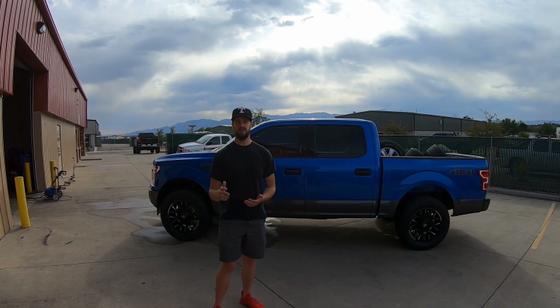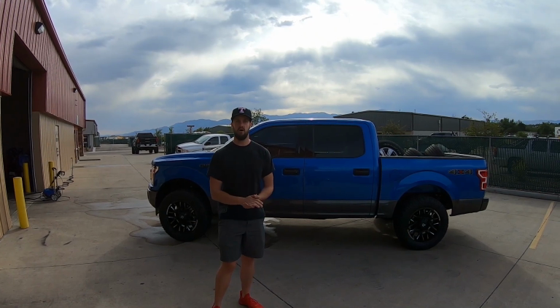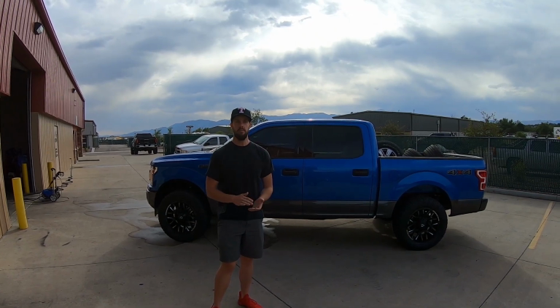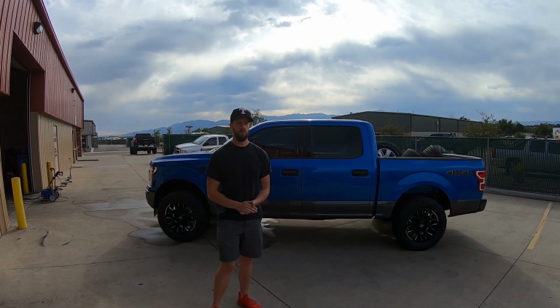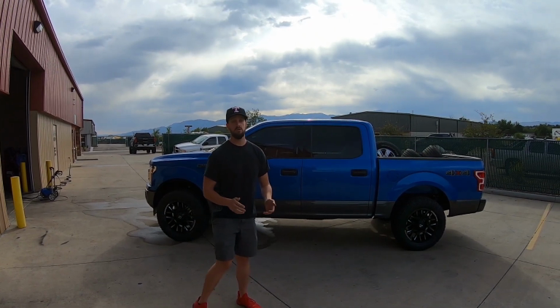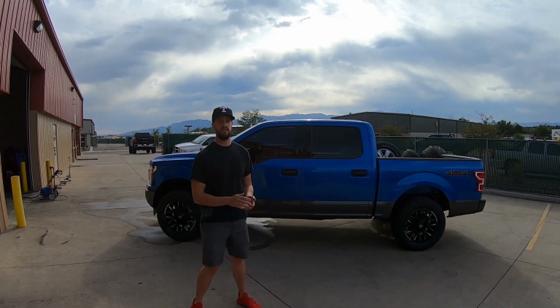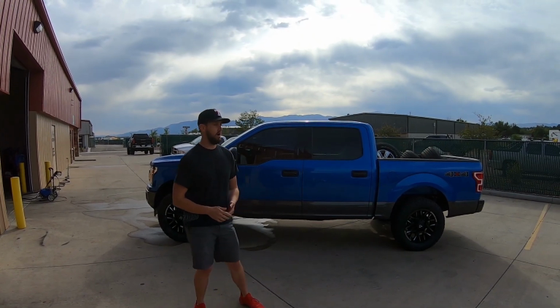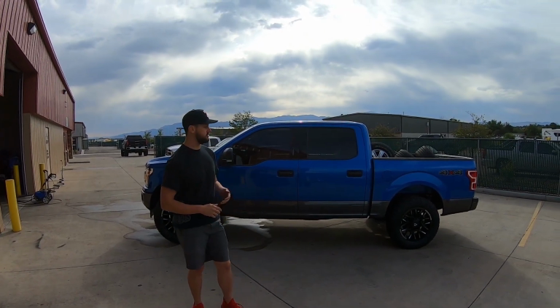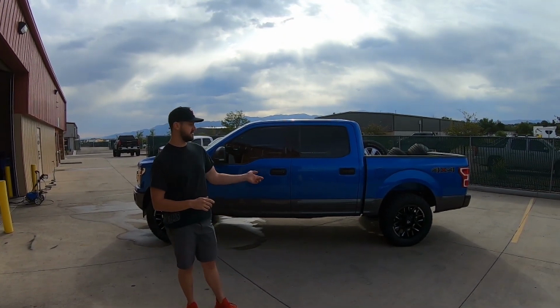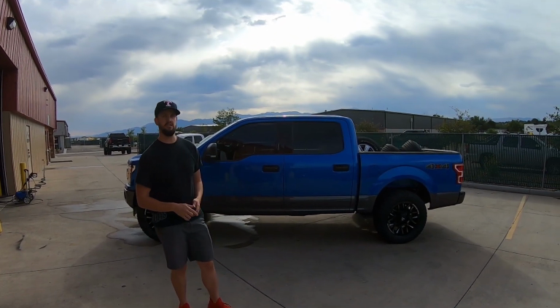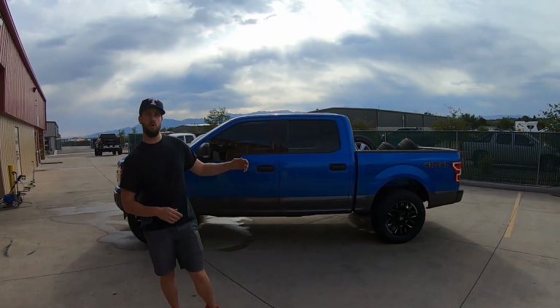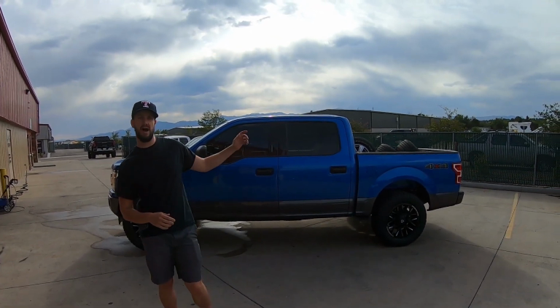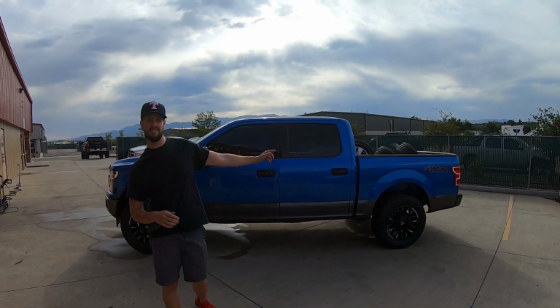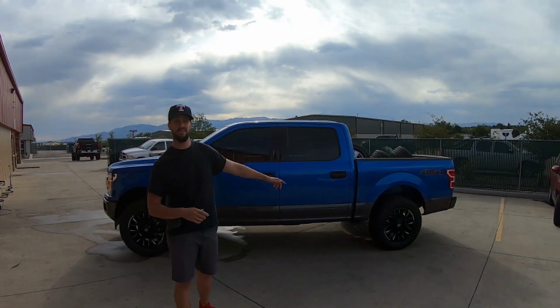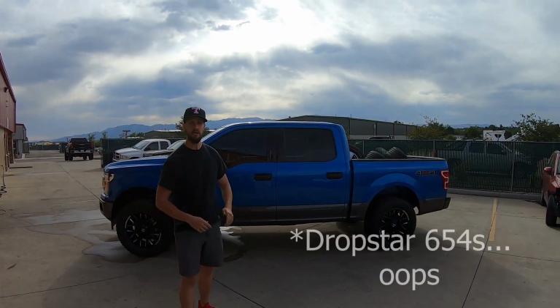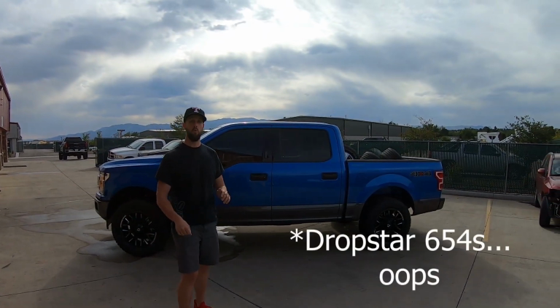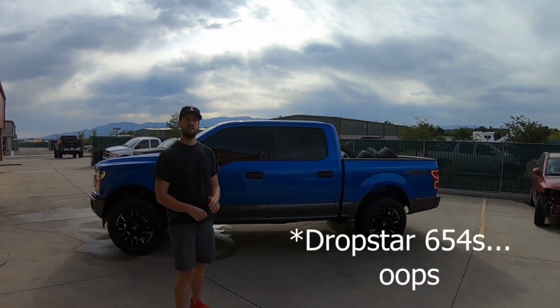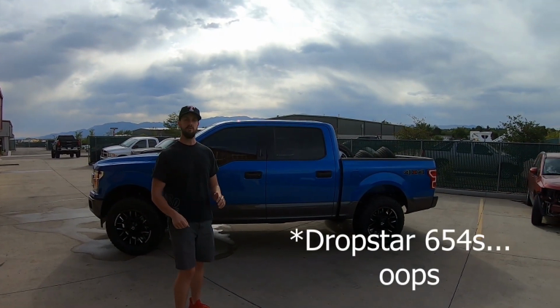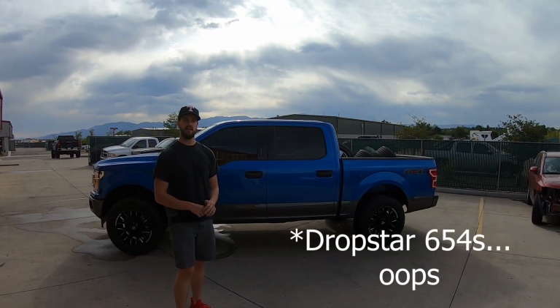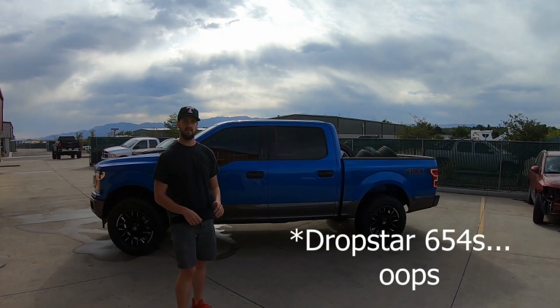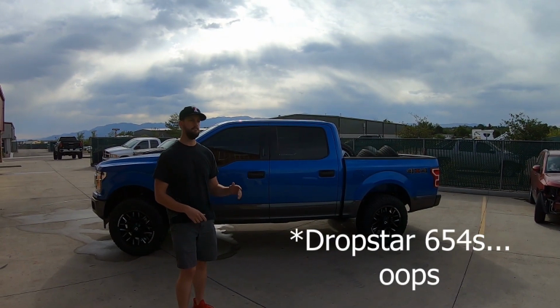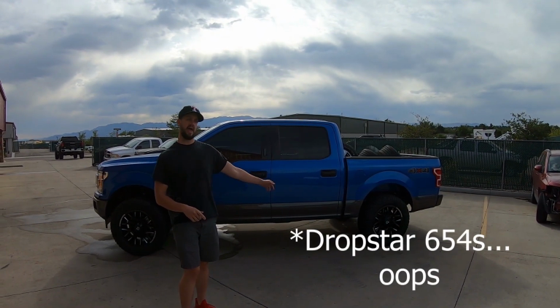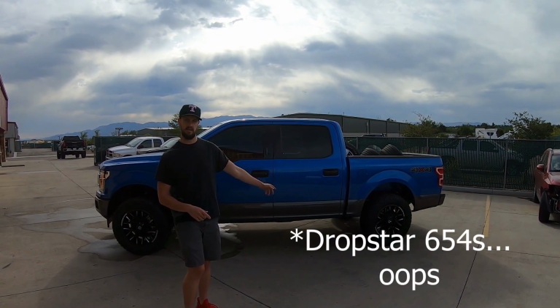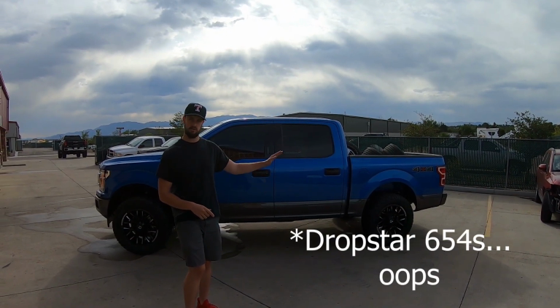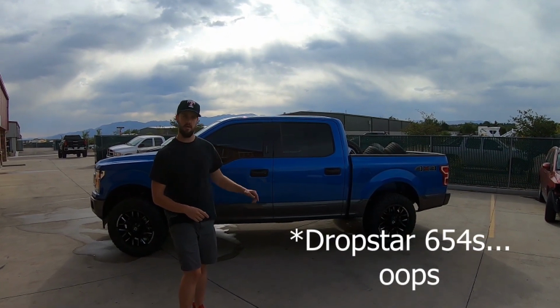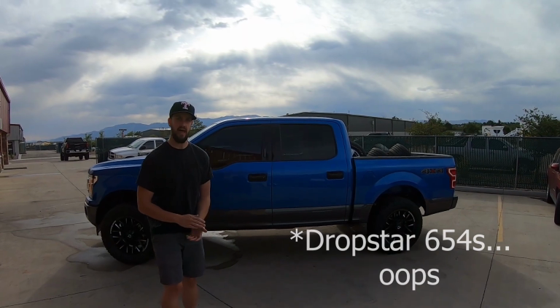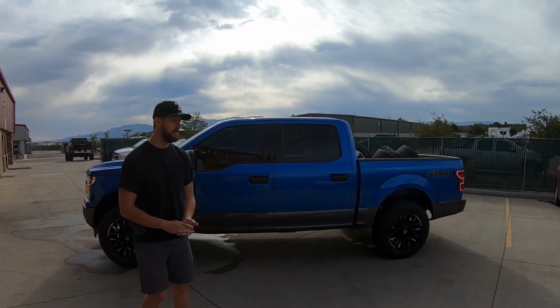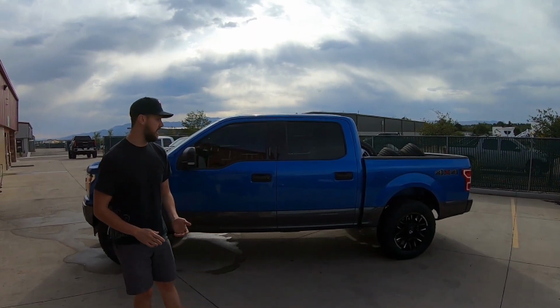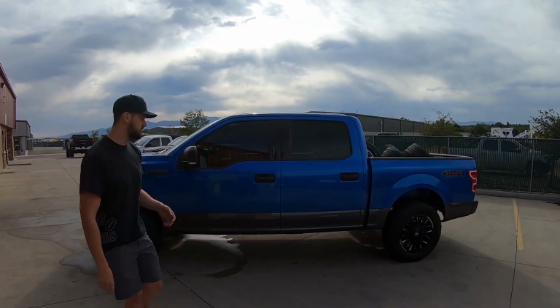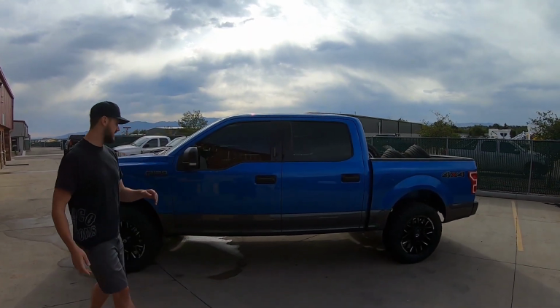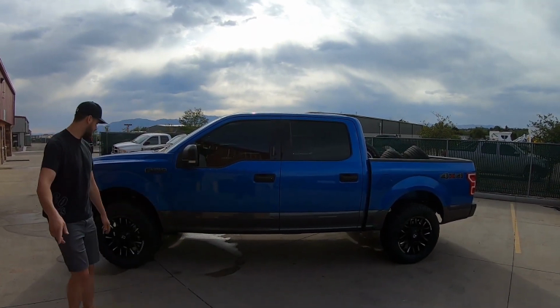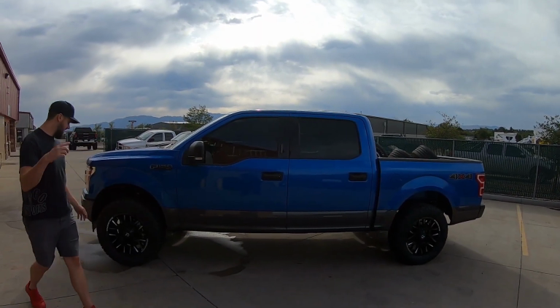So we've got a 2019 Ford F-150 that we leveled out, and we also put these on — the Drop Stars. These are the 456s with the milled accent. Sorry about that — now if we zoom in on that, you can get a better look at the wheel finish.